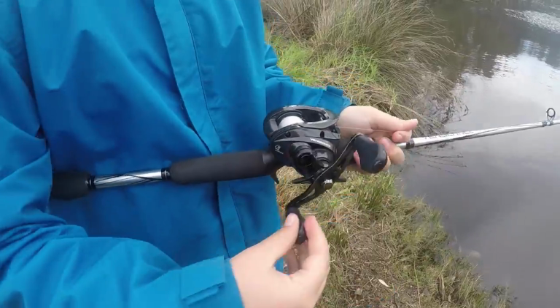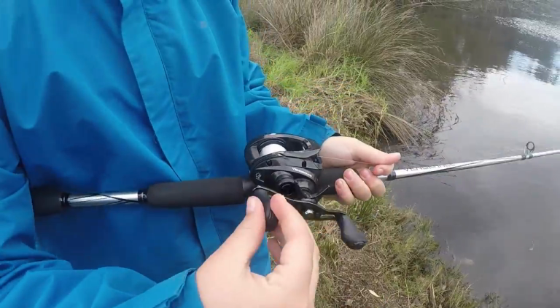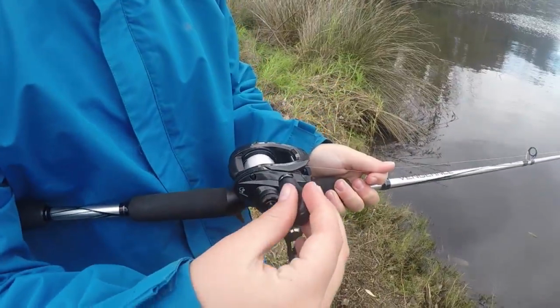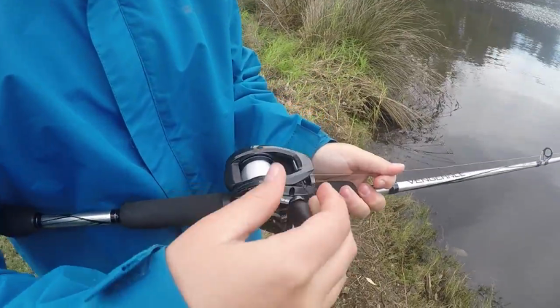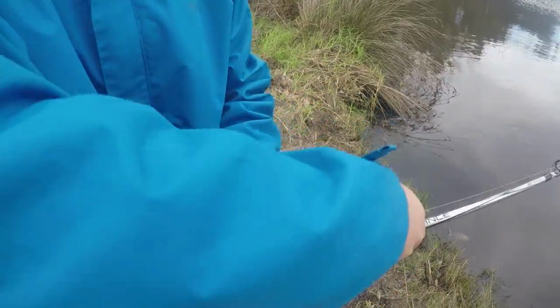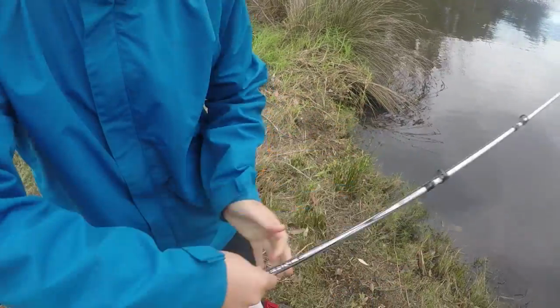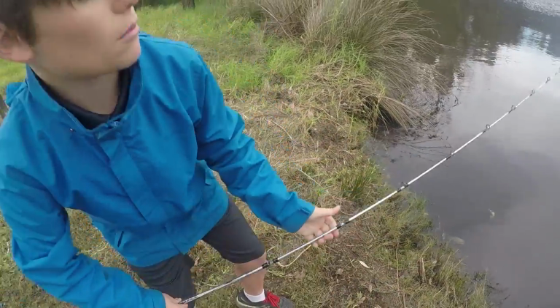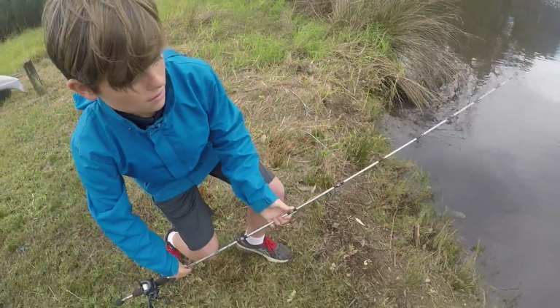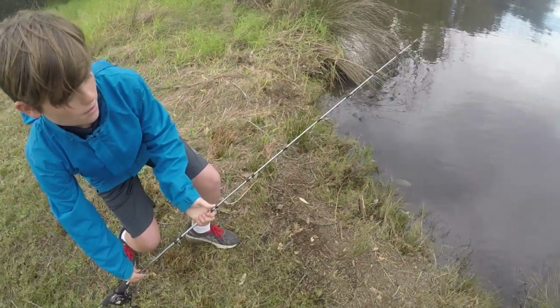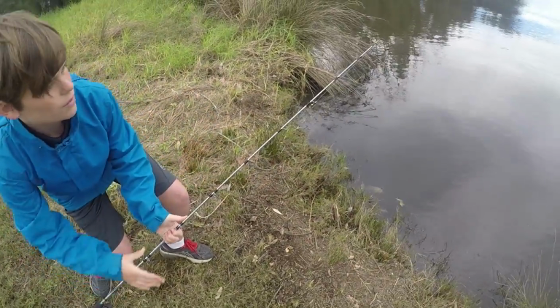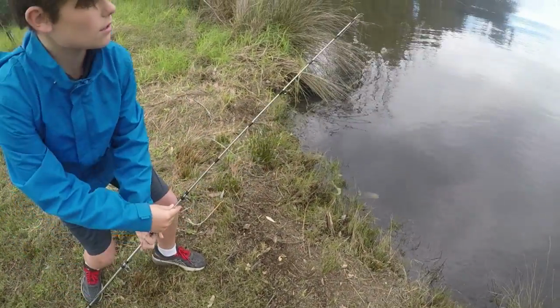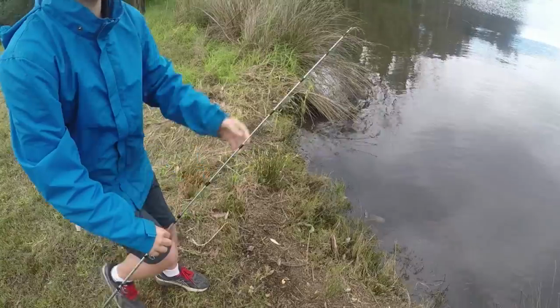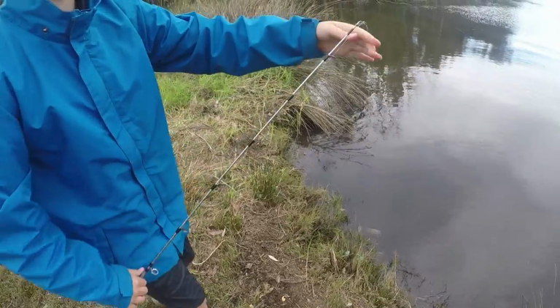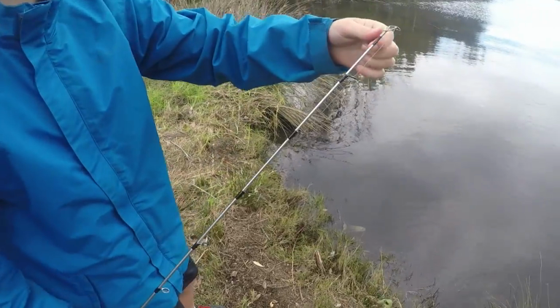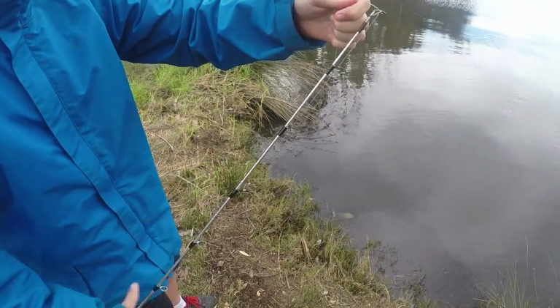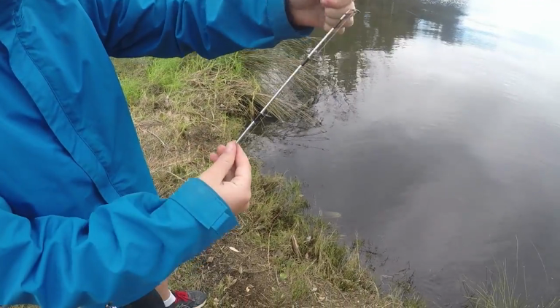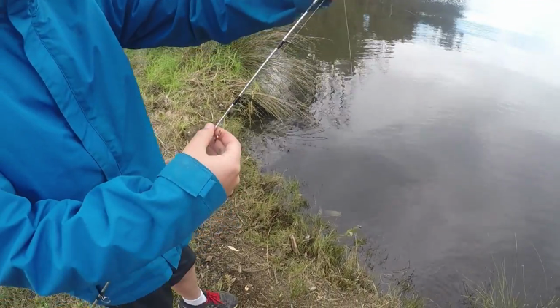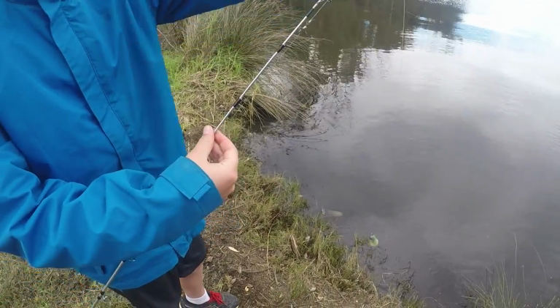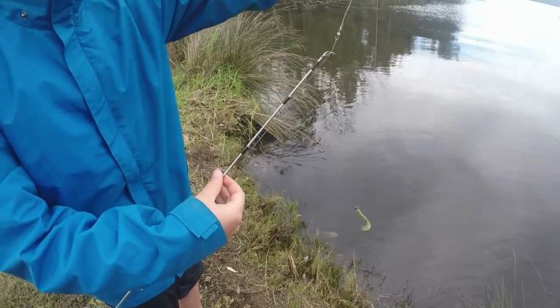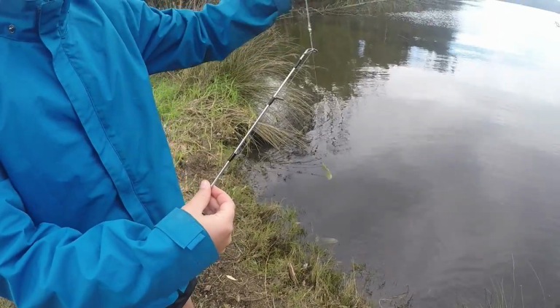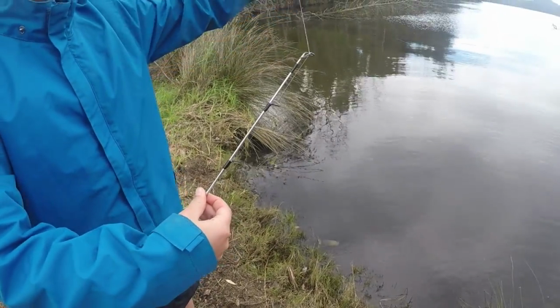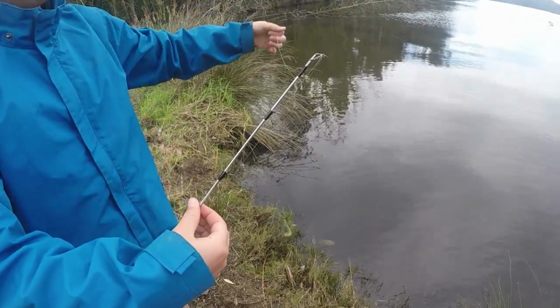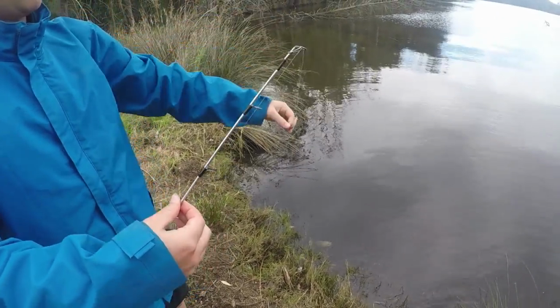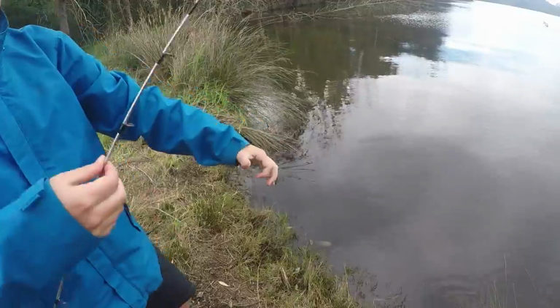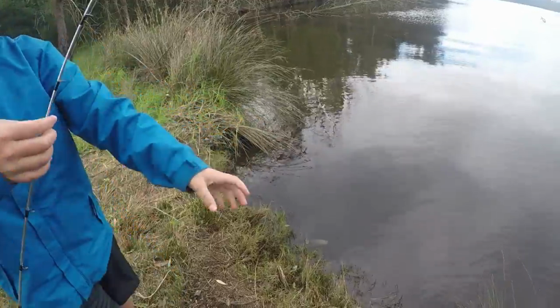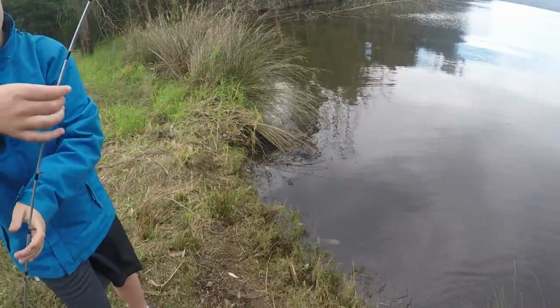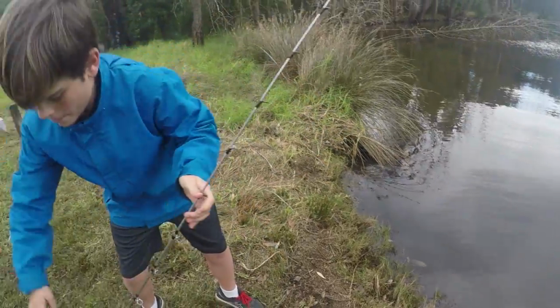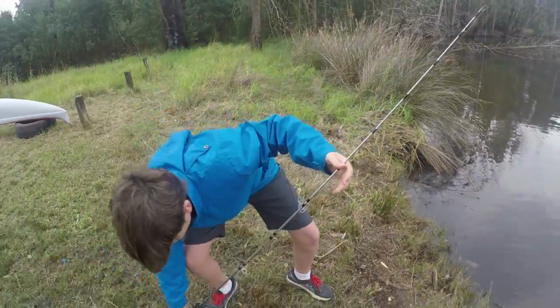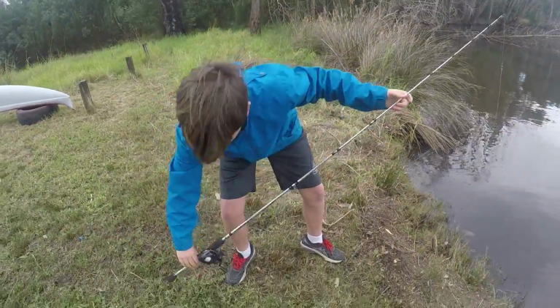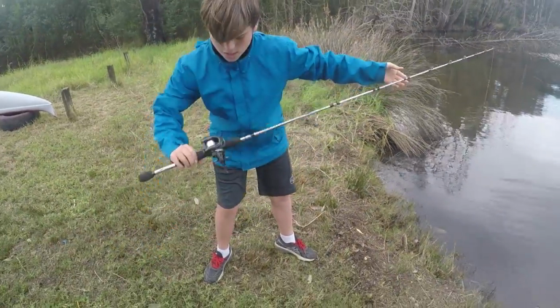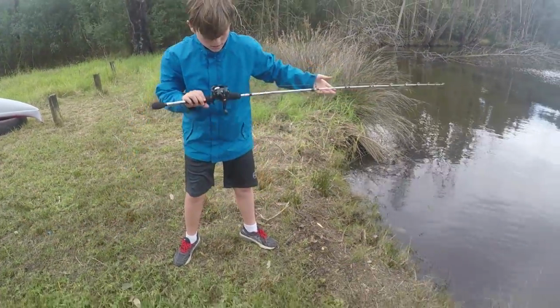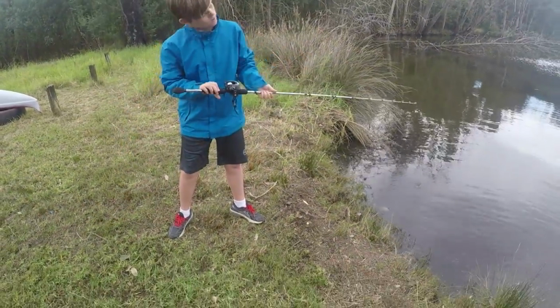I only got this baitcaster probably about two weeks ago, and have taken it out maybe — I don't even know how many times — probably about four times since then.